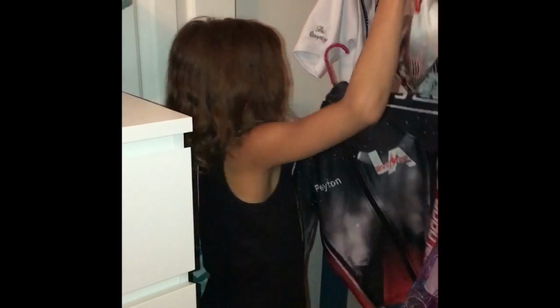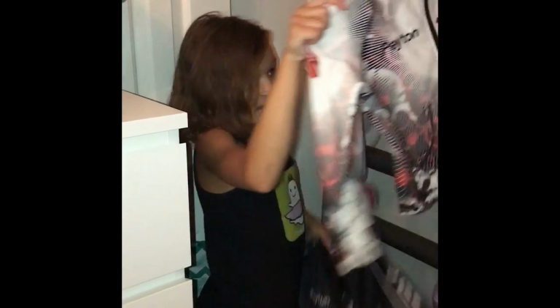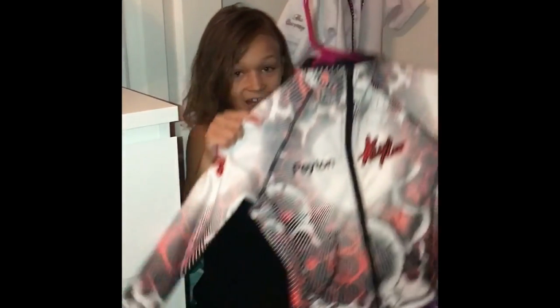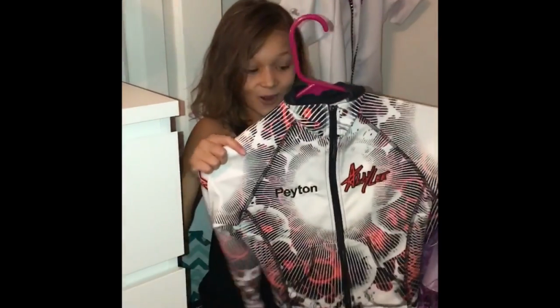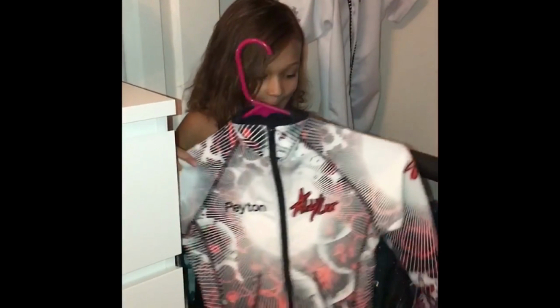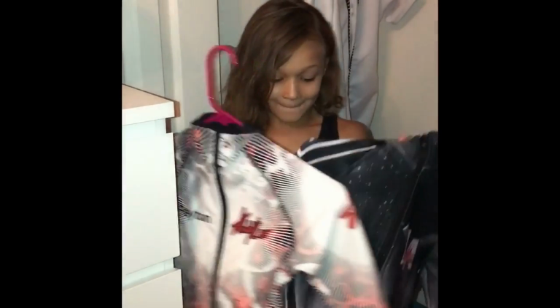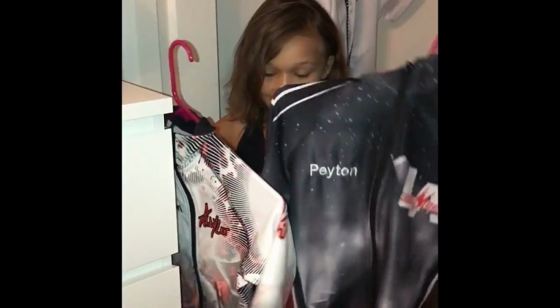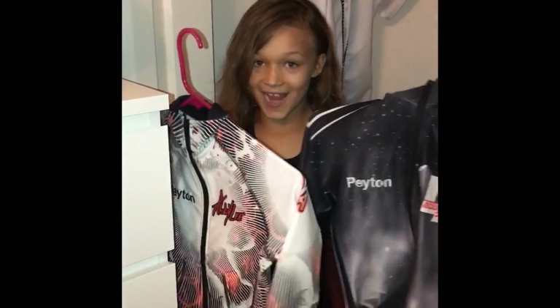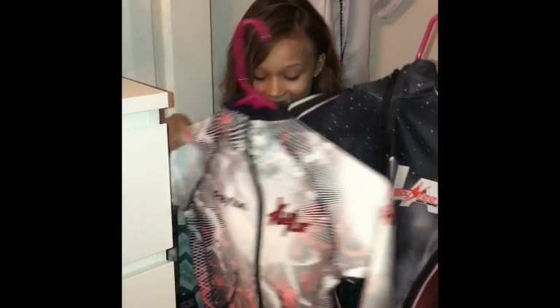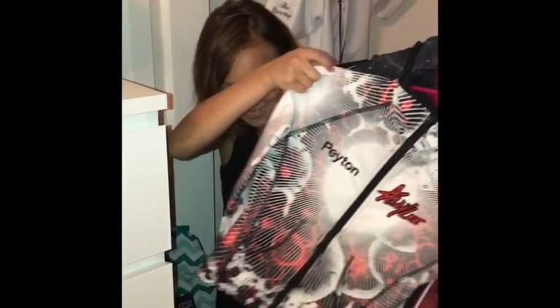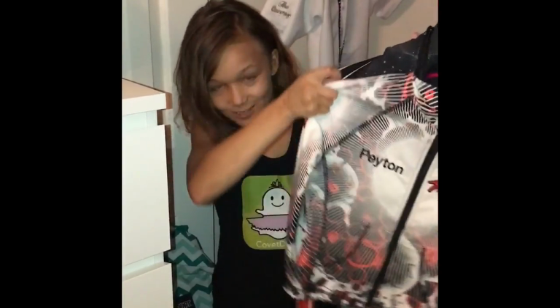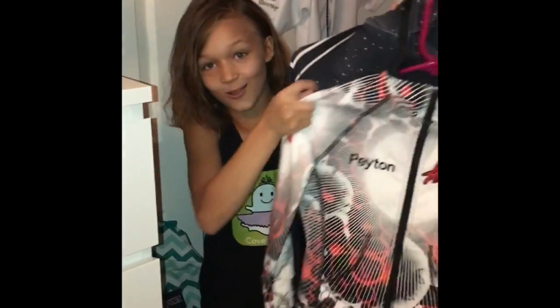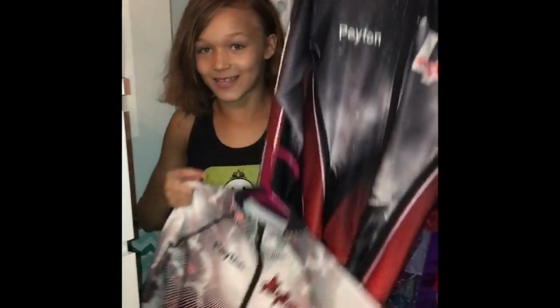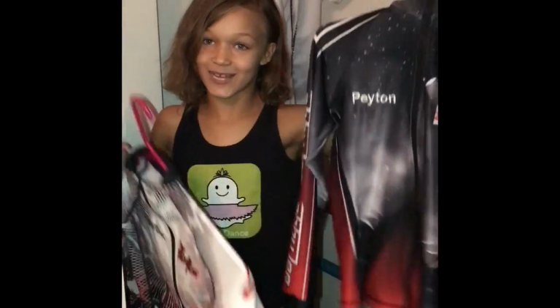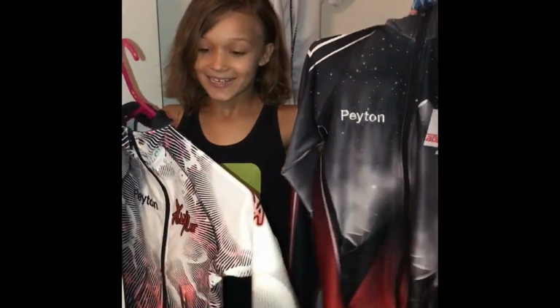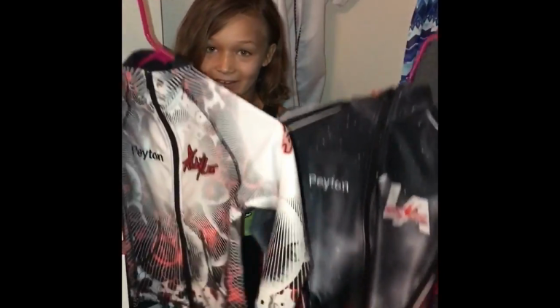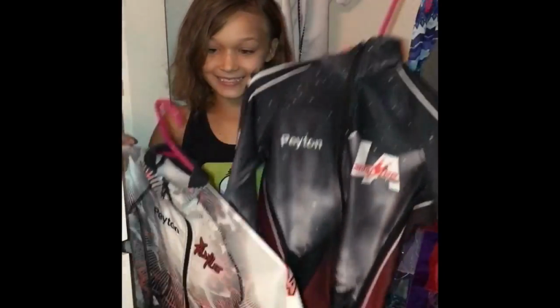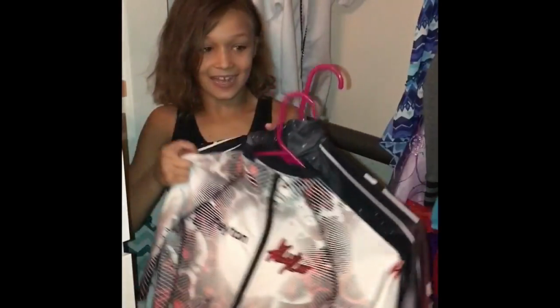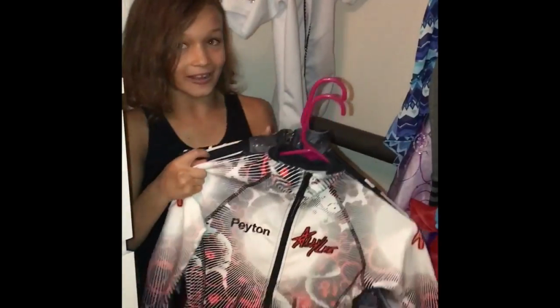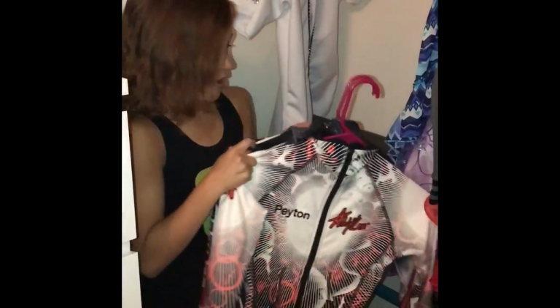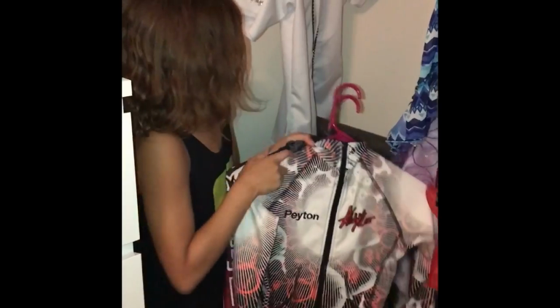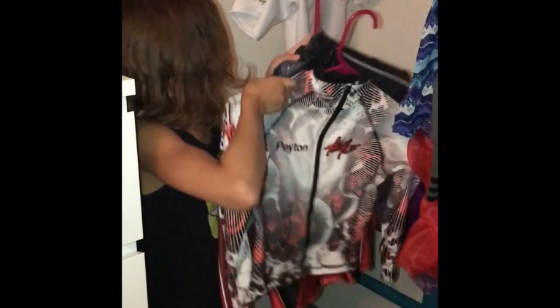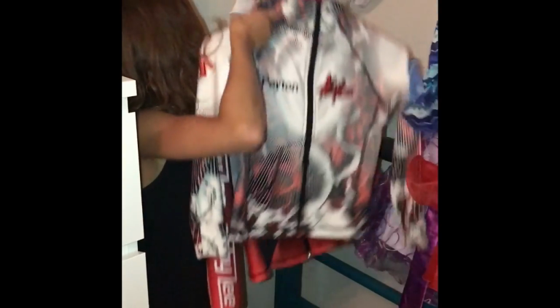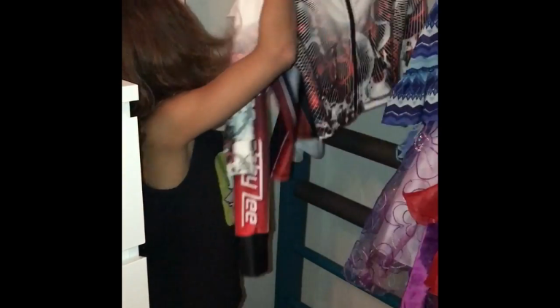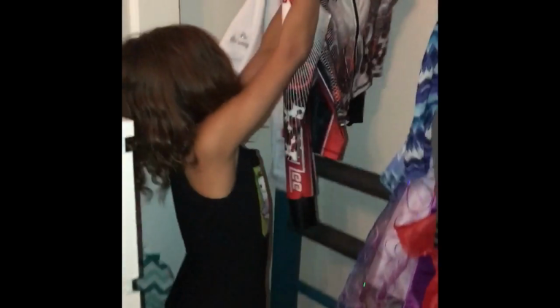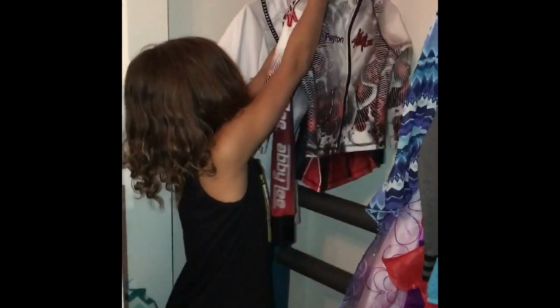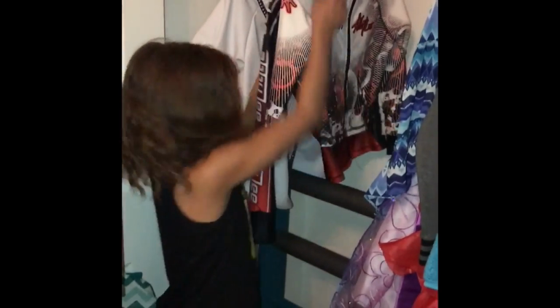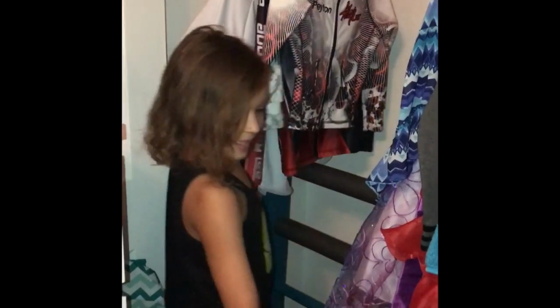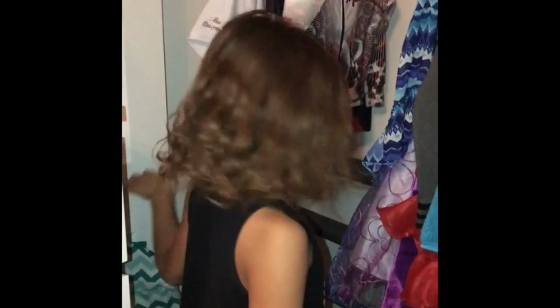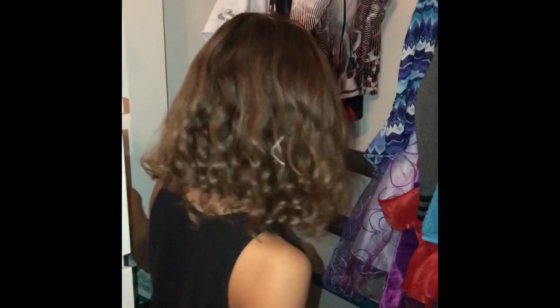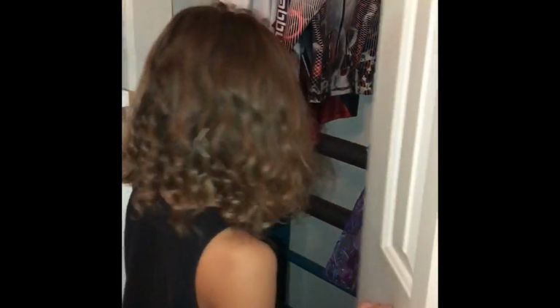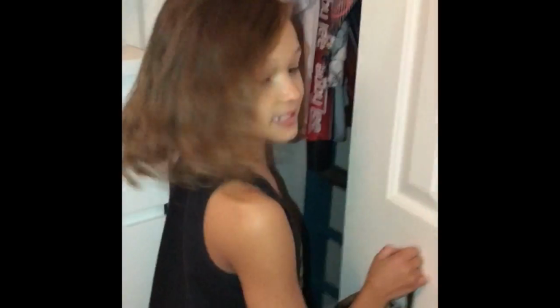Then we have my other one. This one is a lot longer than this one, so it just shows how much I've grown. And that's all for my closet.